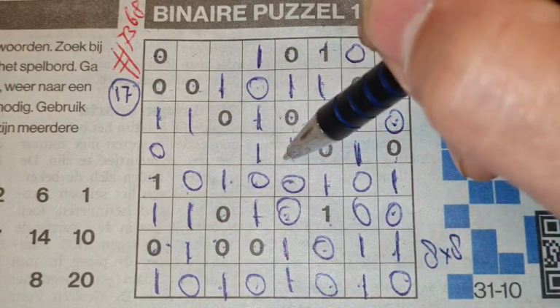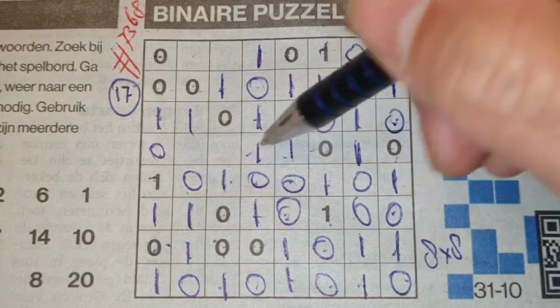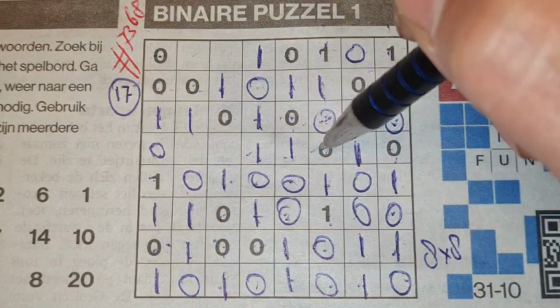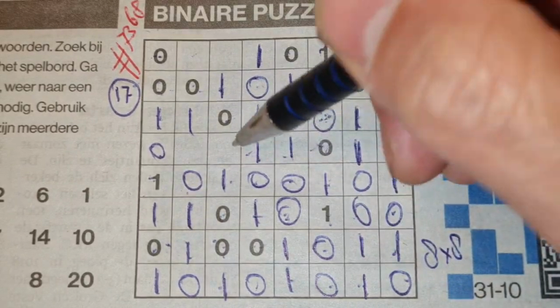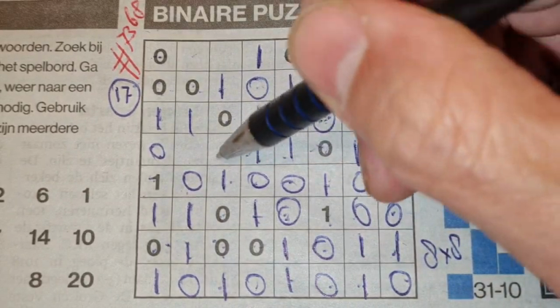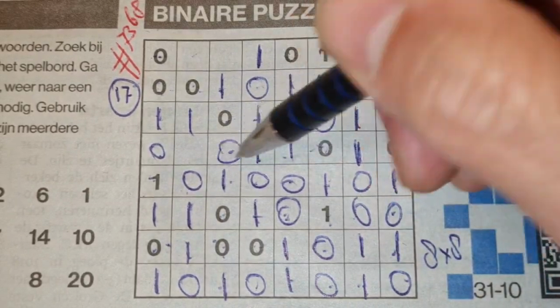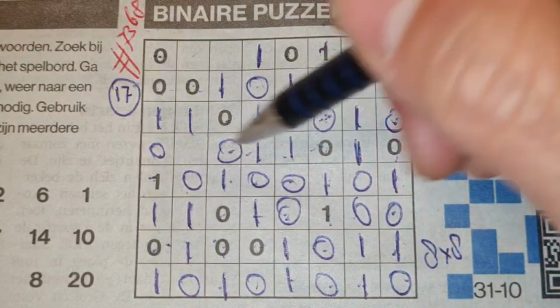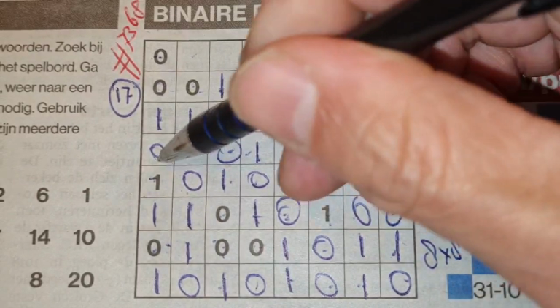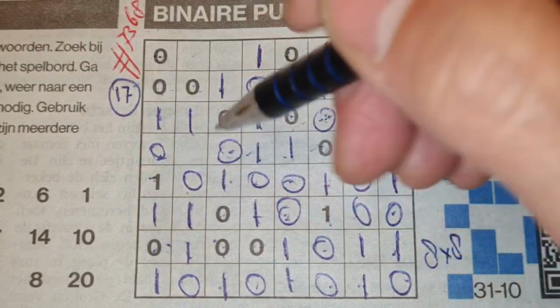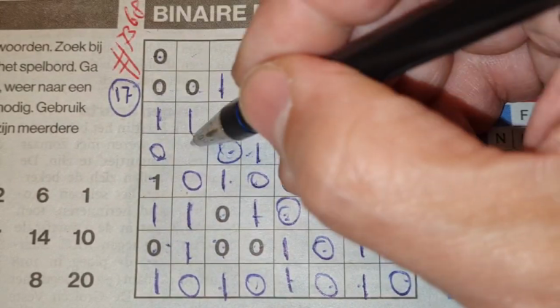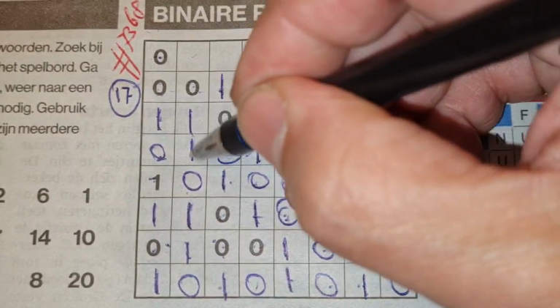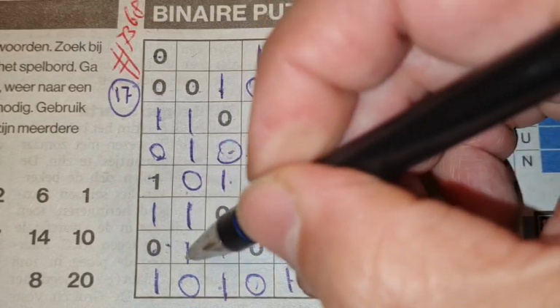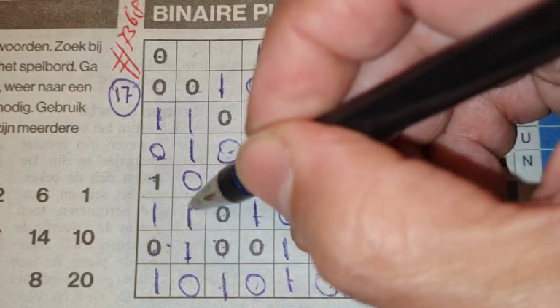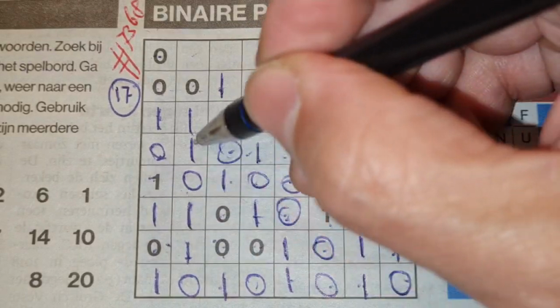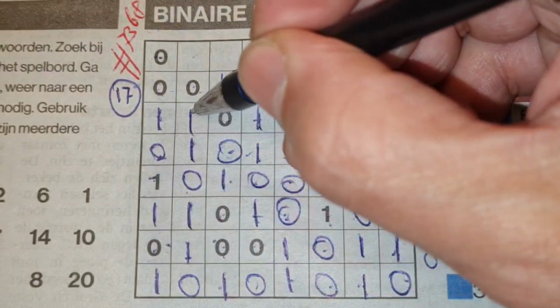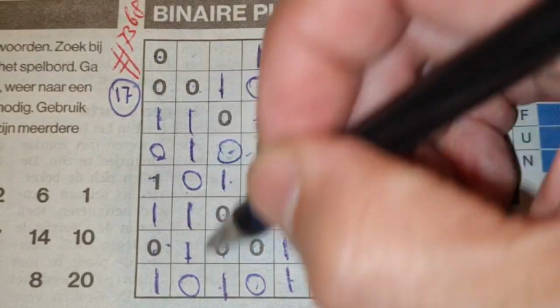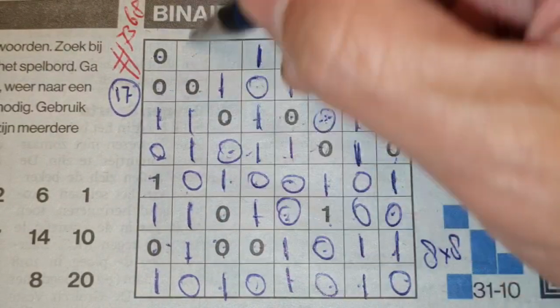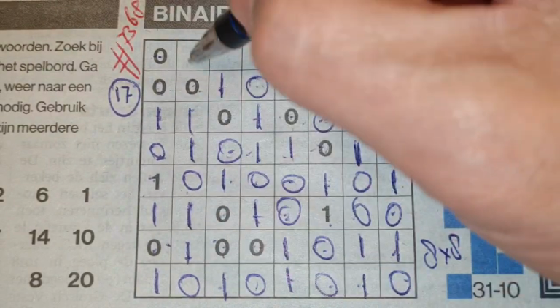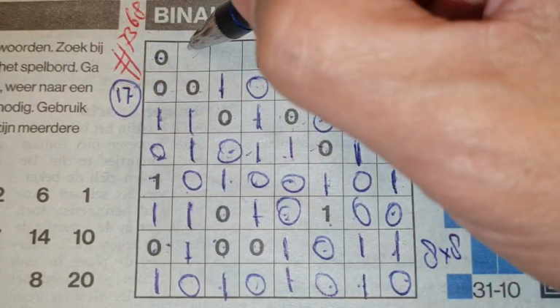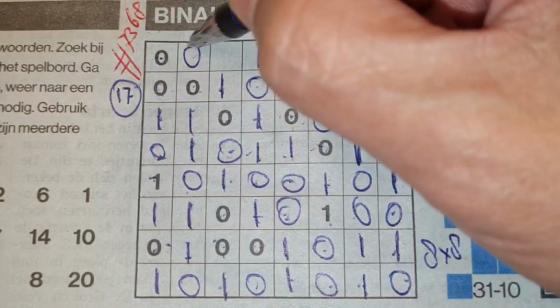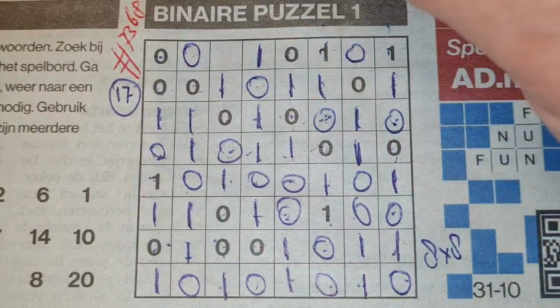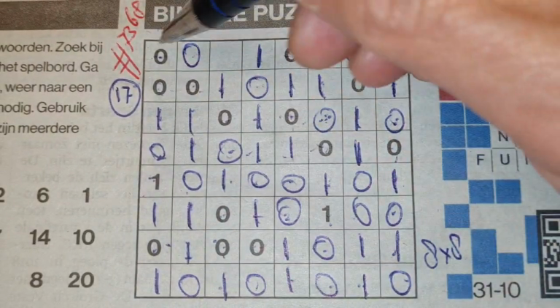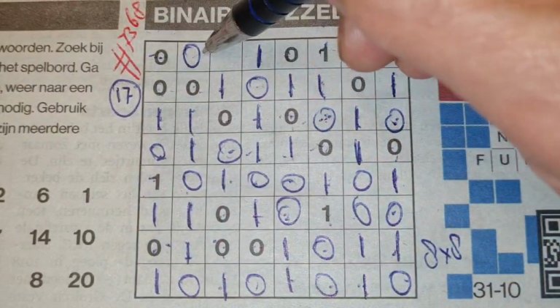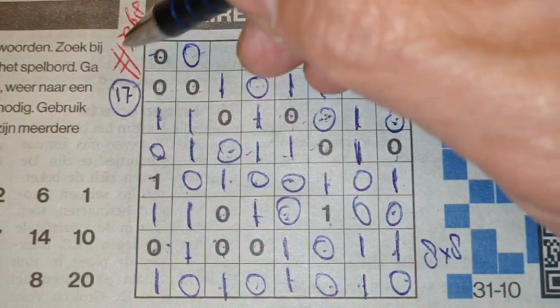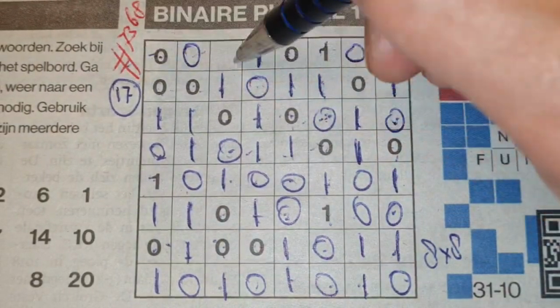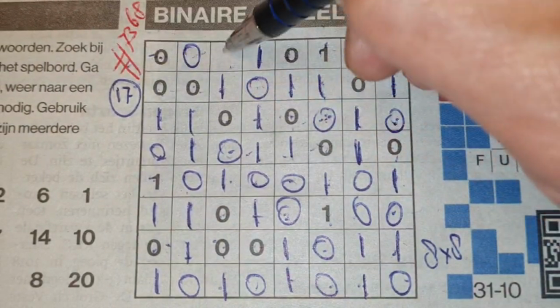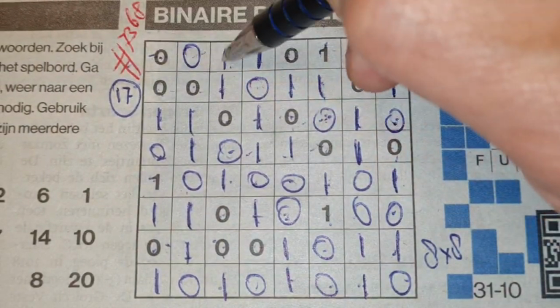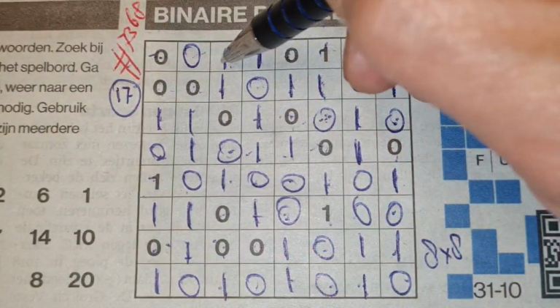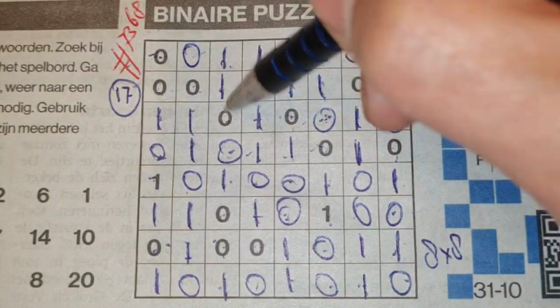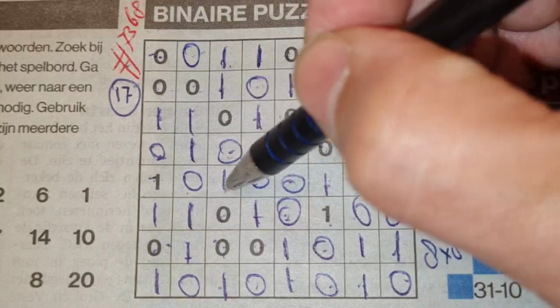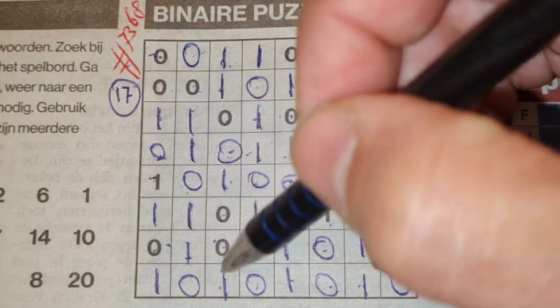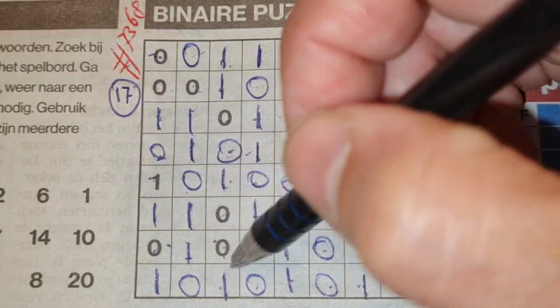Double one here, no, there, no. Between two O's comes a one. Four ones we have here, so the rest are O's. Double O here, one there, one. One, two, three, four.